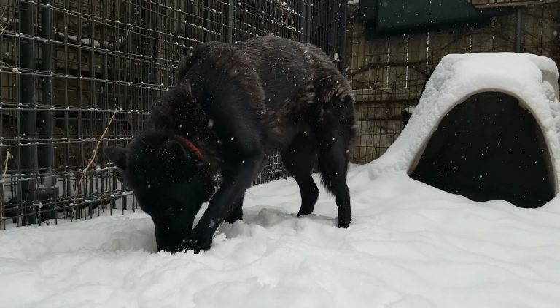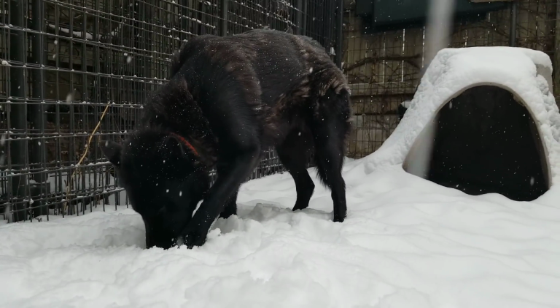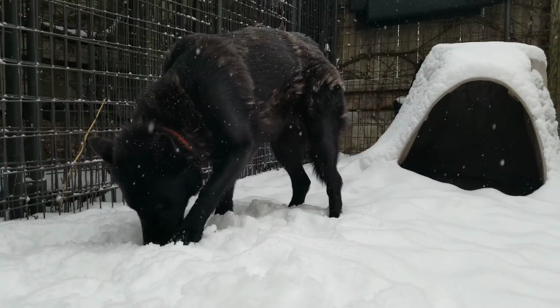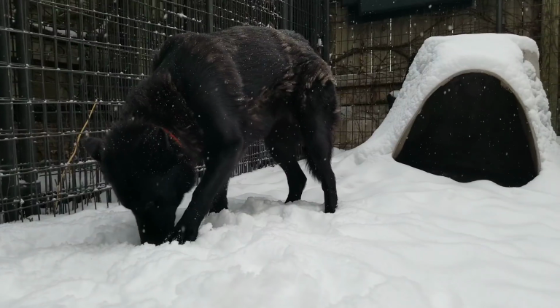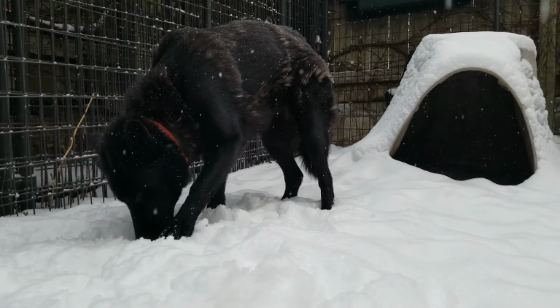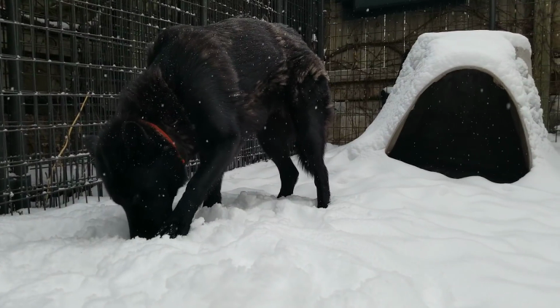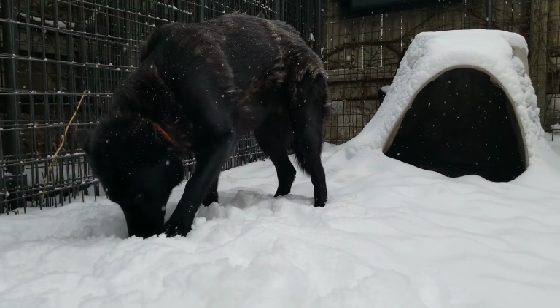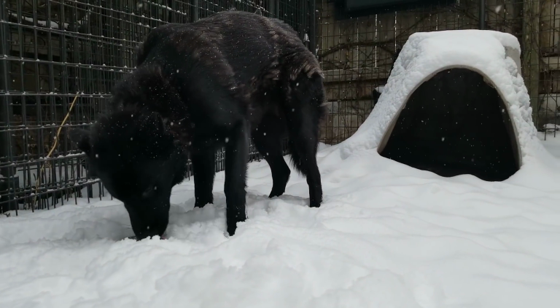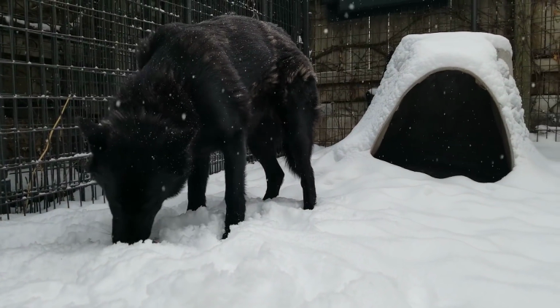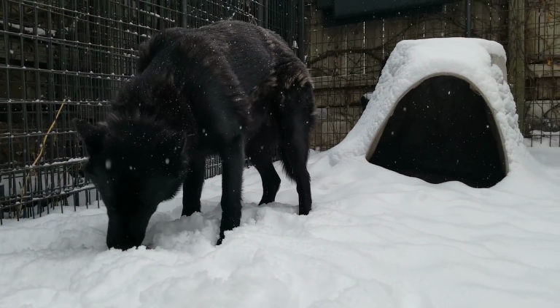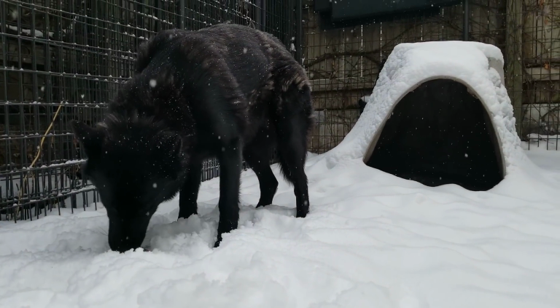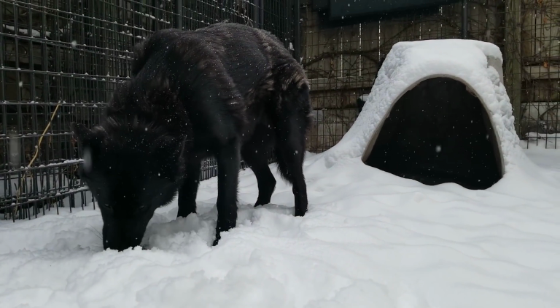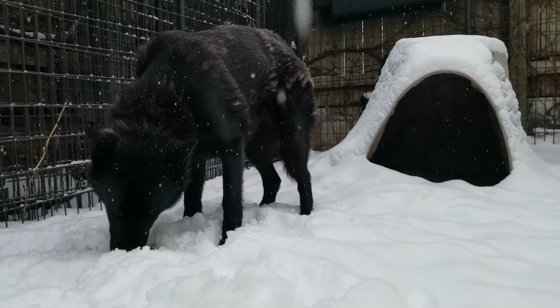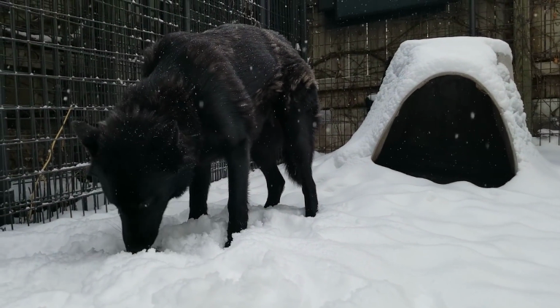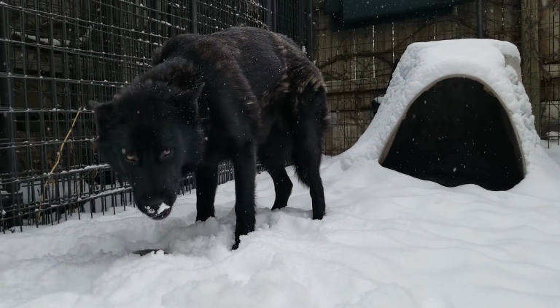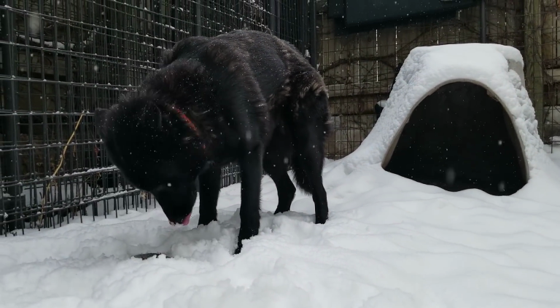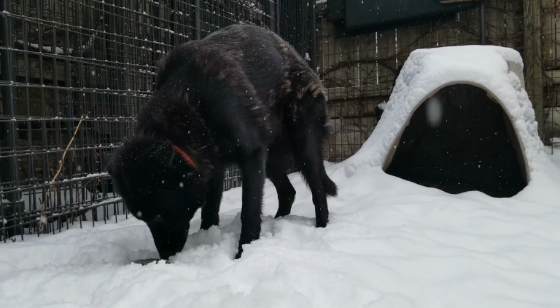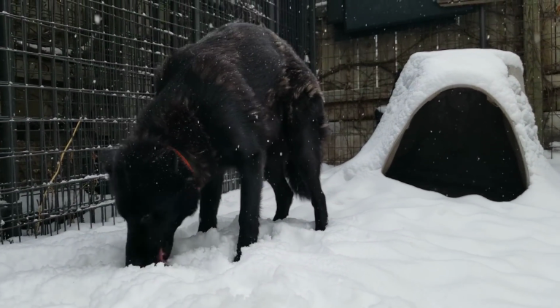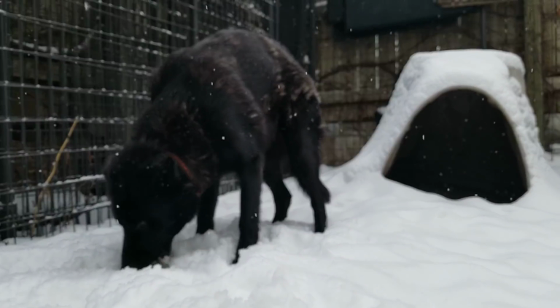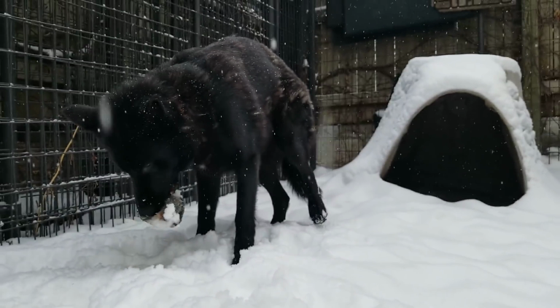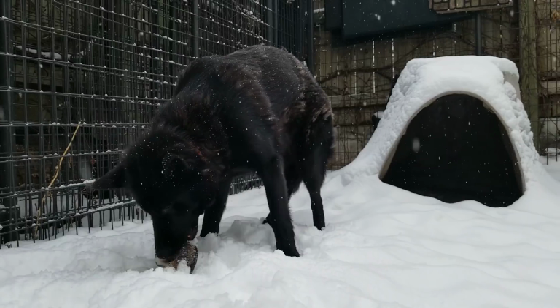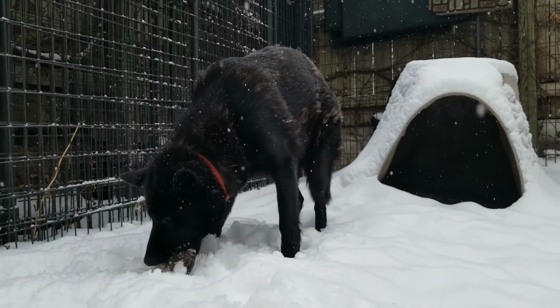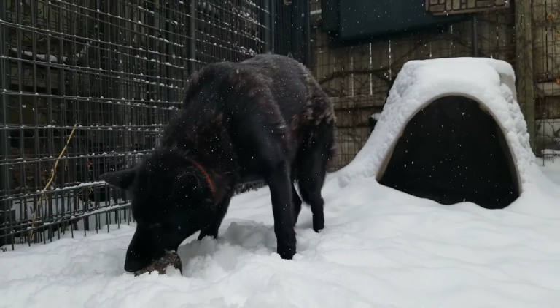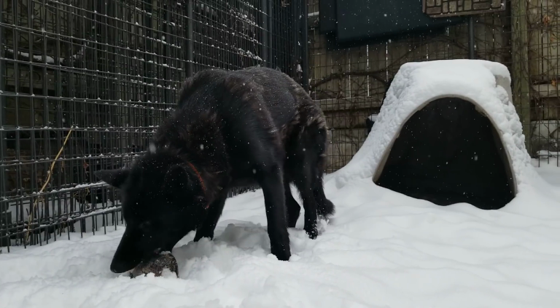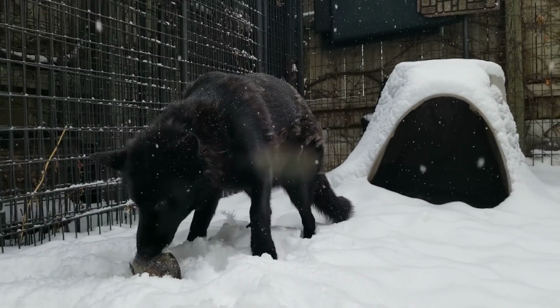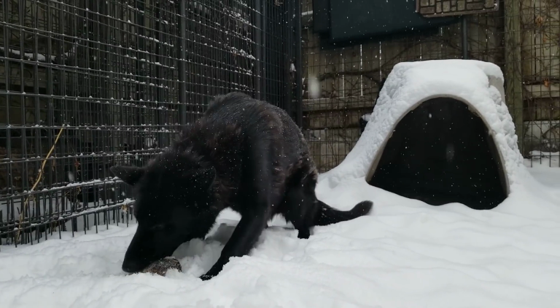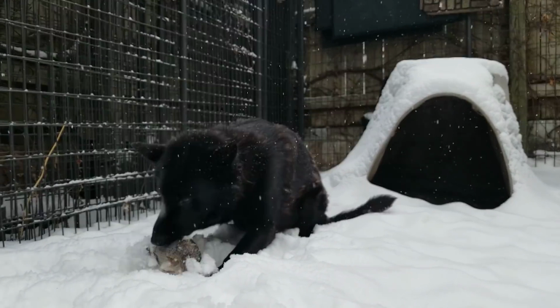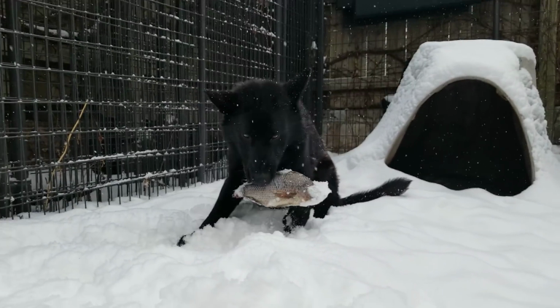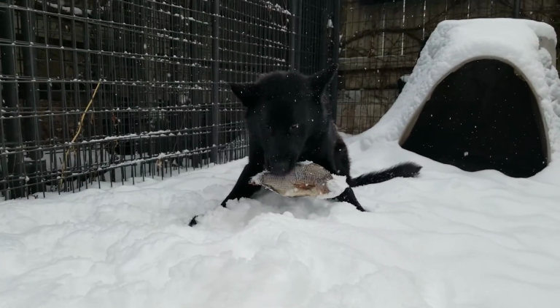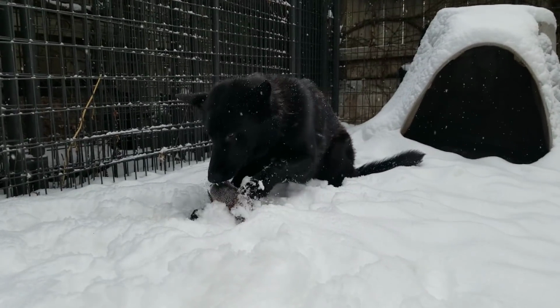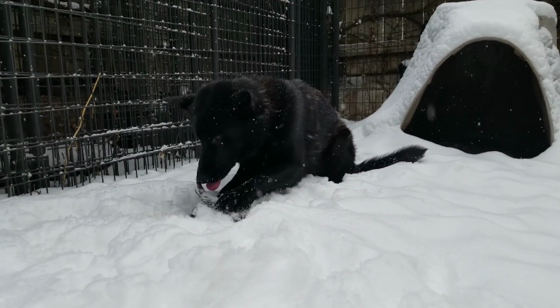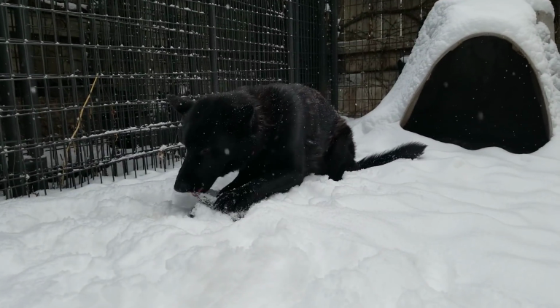We just got back from a several mile hike through the Mississippi River Valley and this raw fish is going to be a post-hike snack for her.